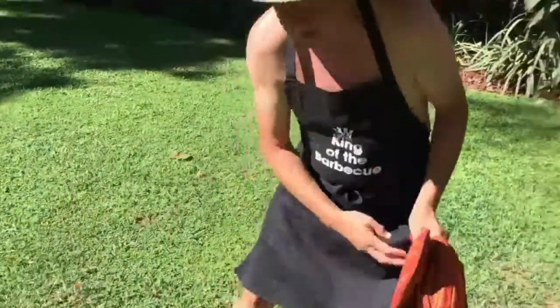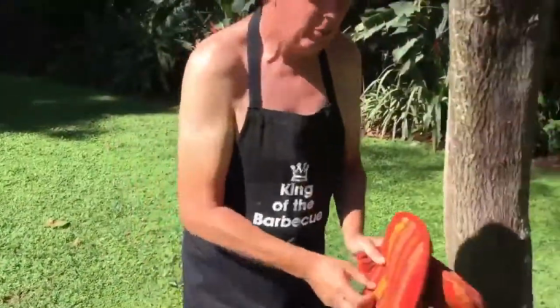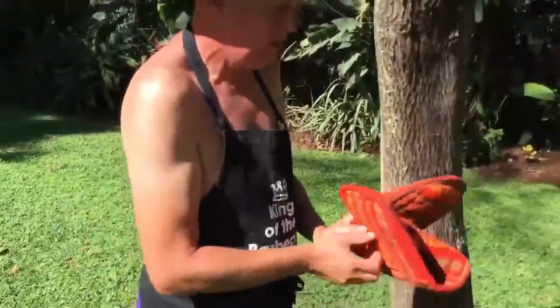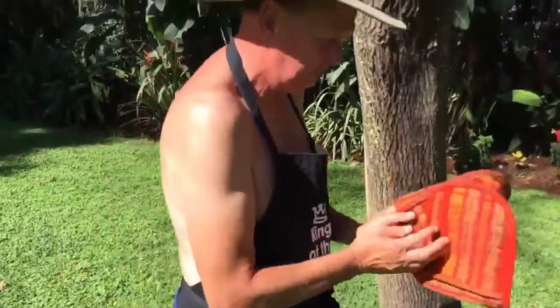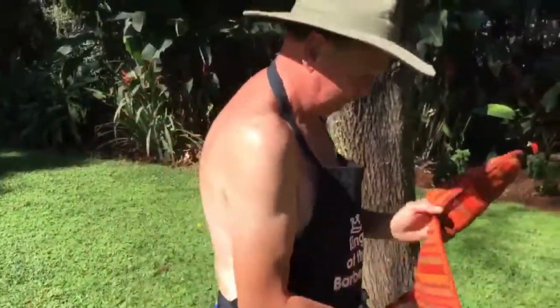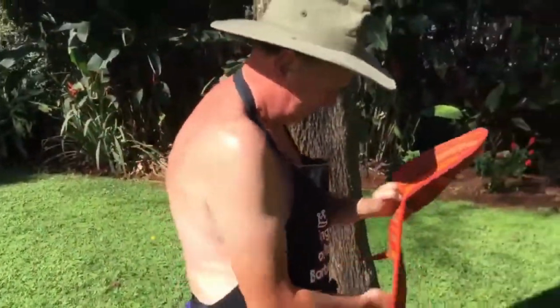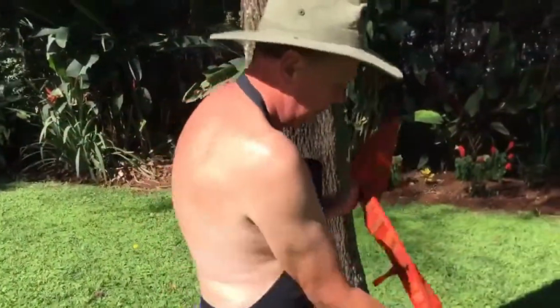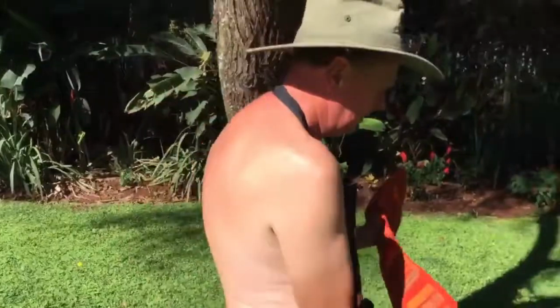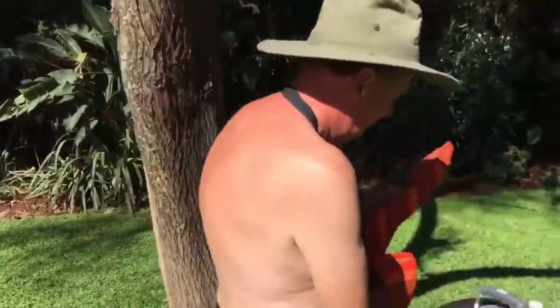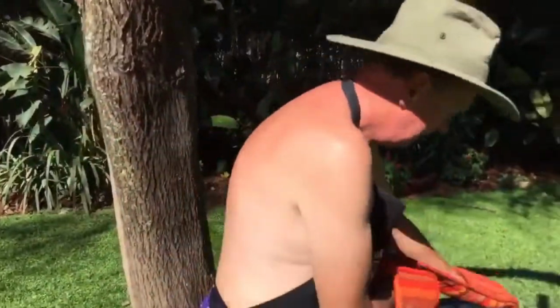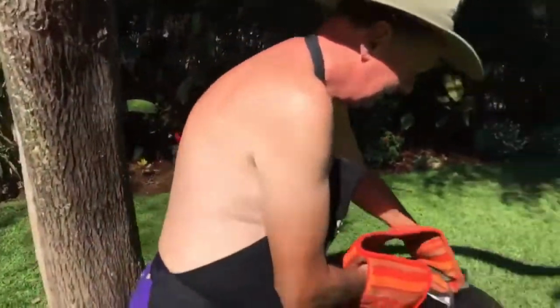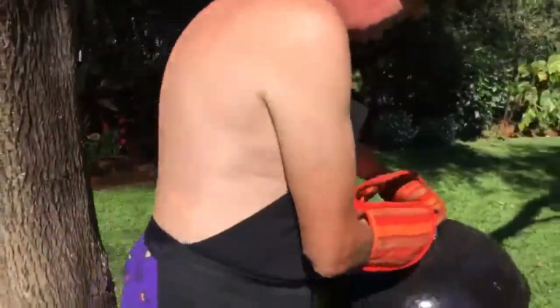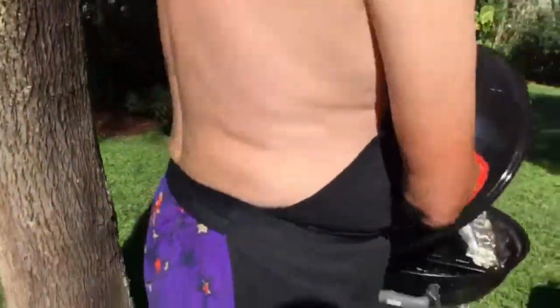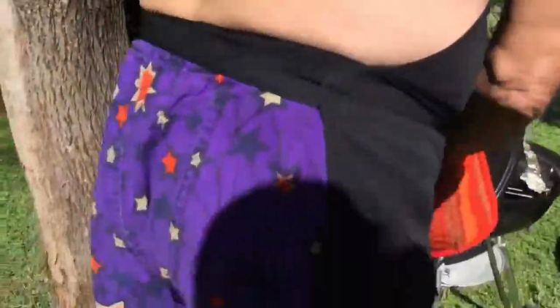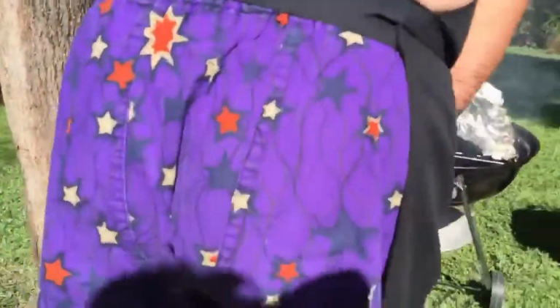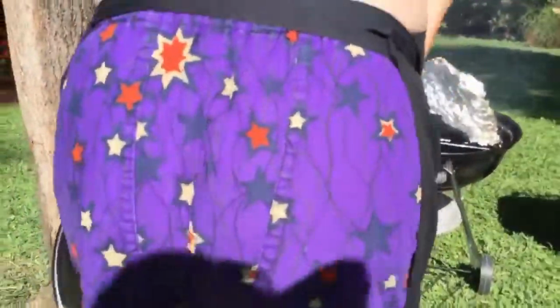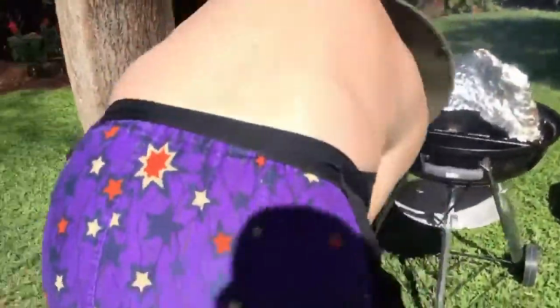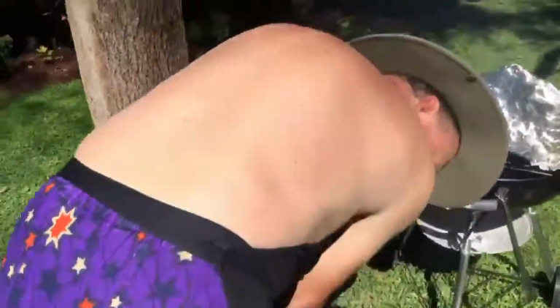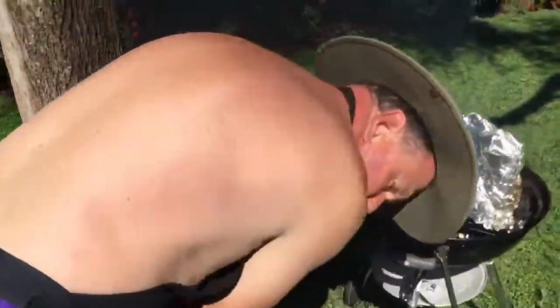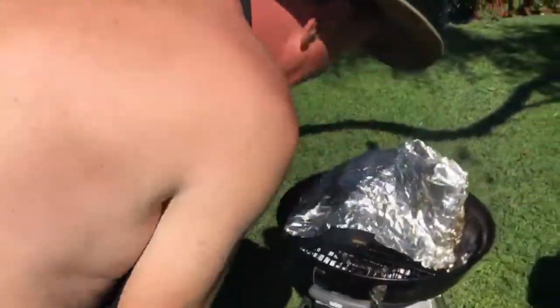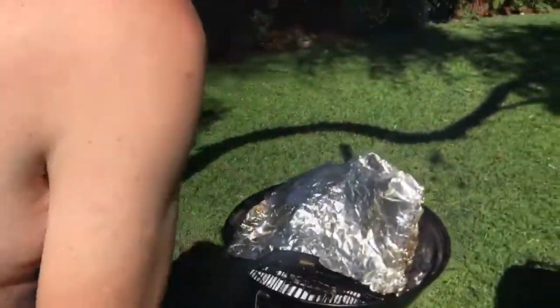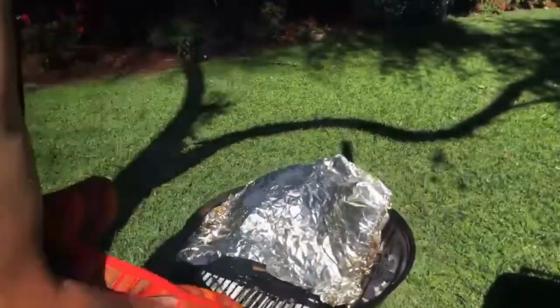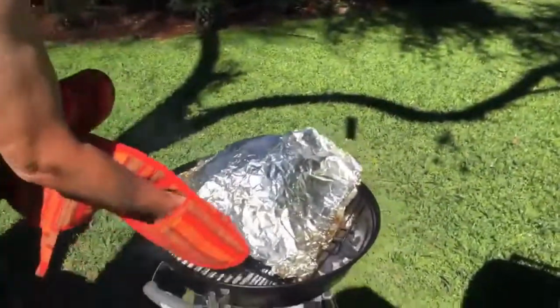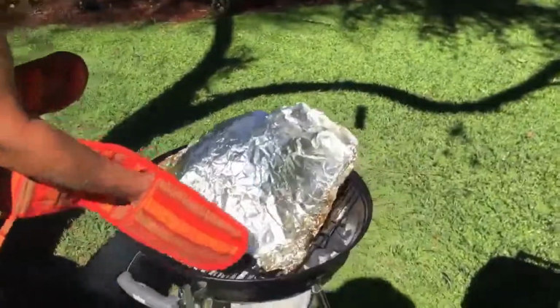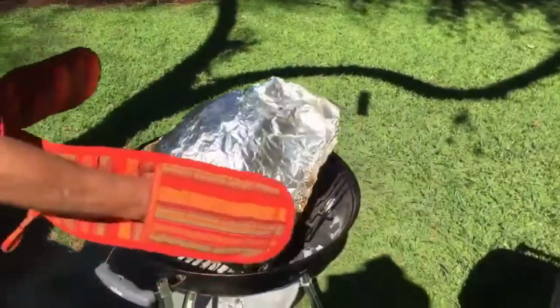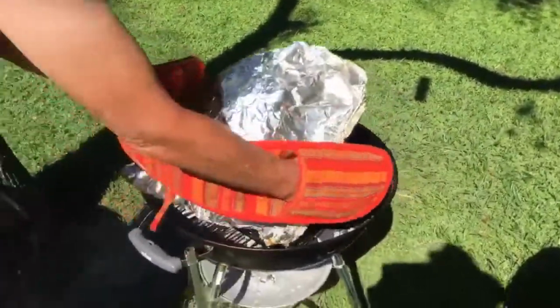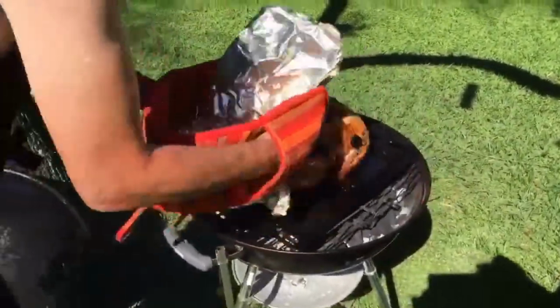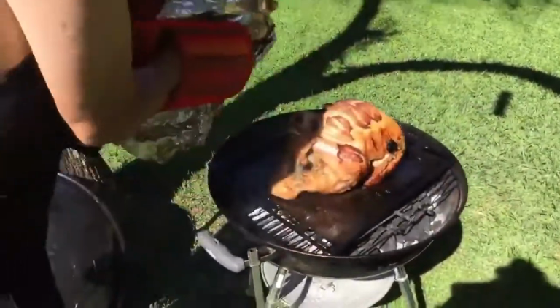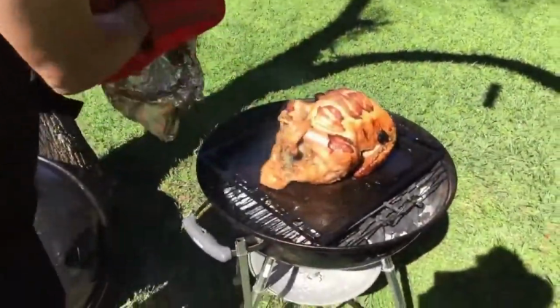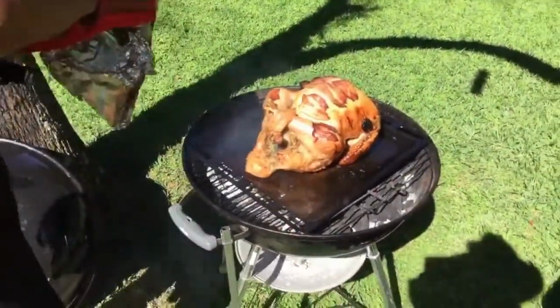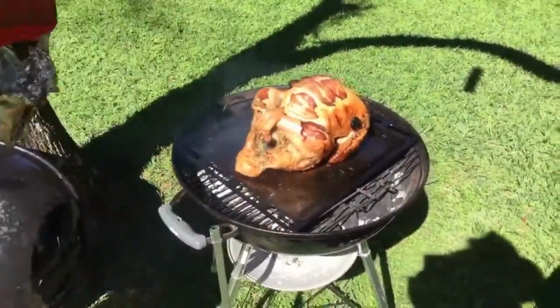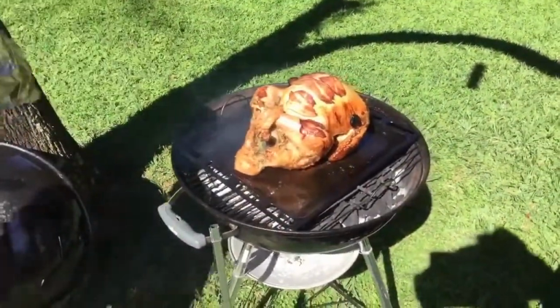Right, now what we're going to do is we're going to get this ostrich and we're going to have a look at it. Oh, look at that.